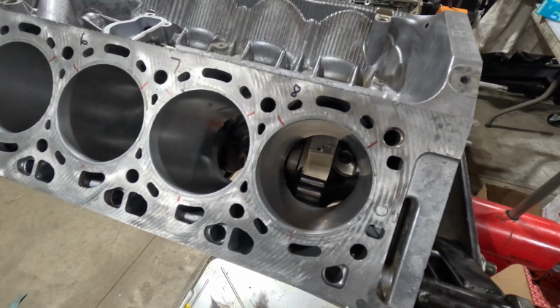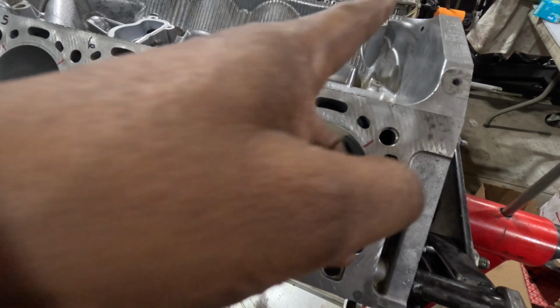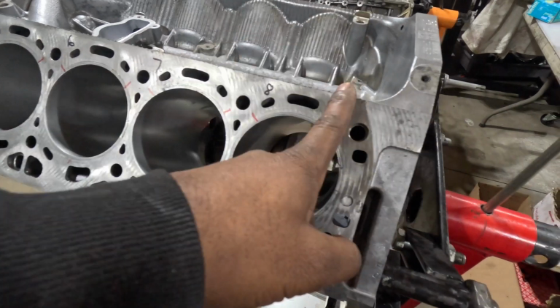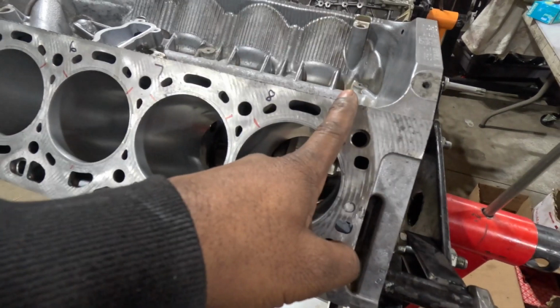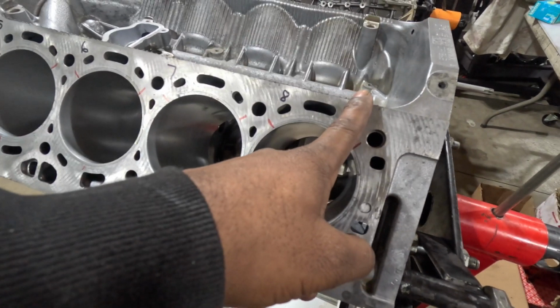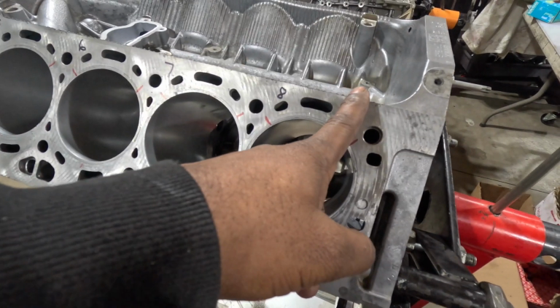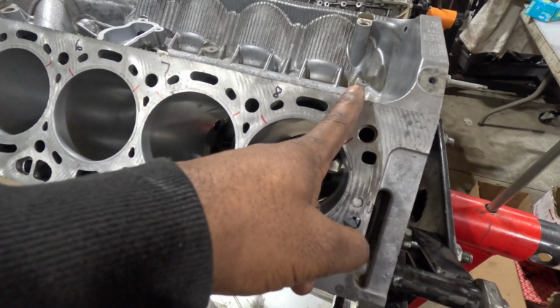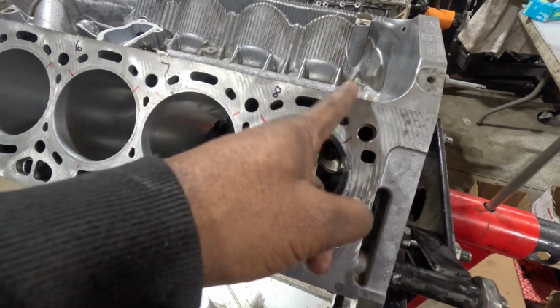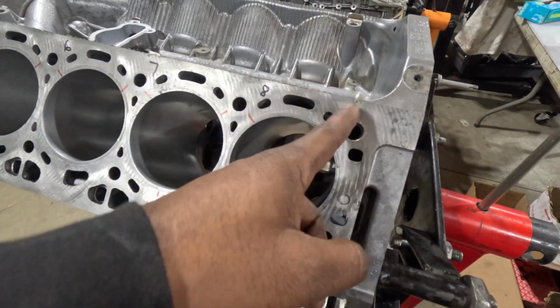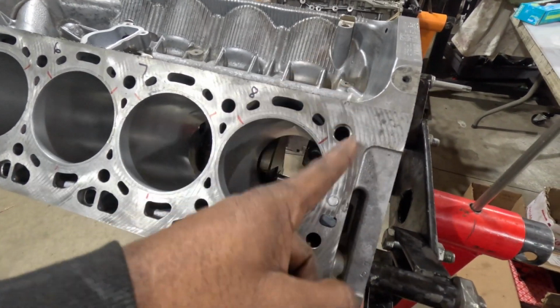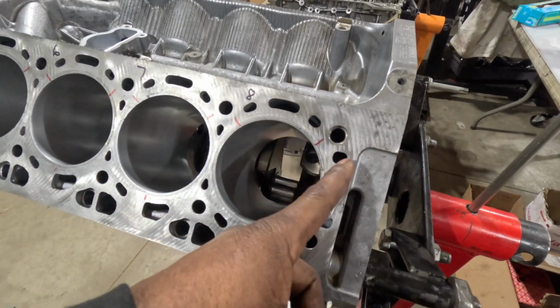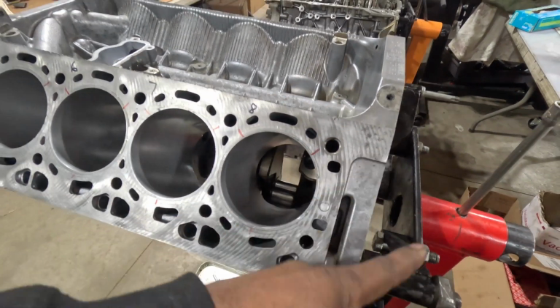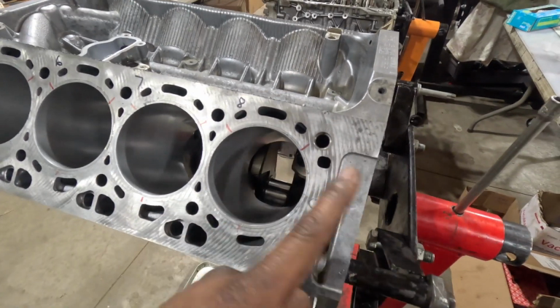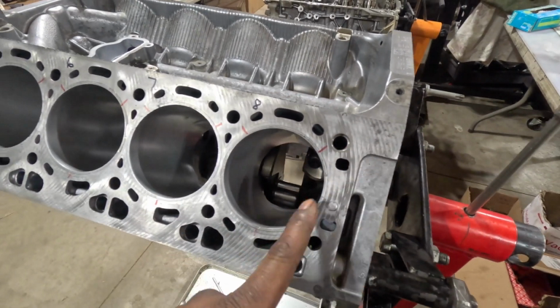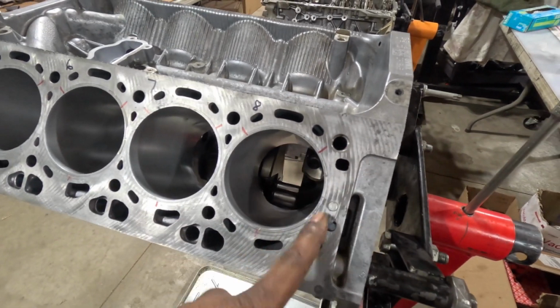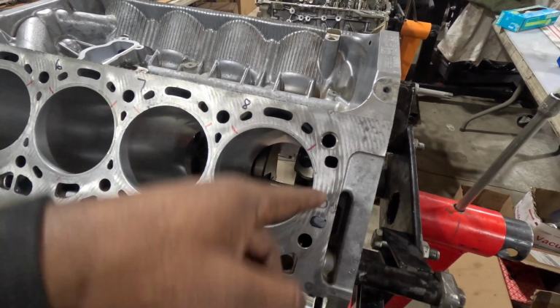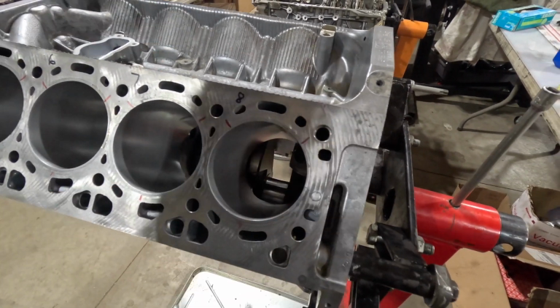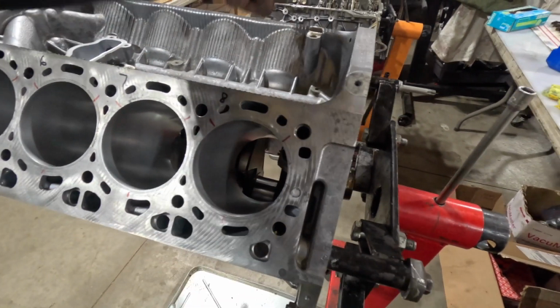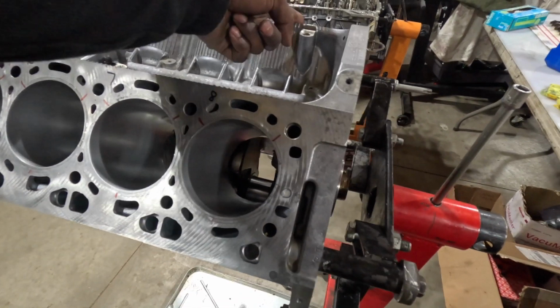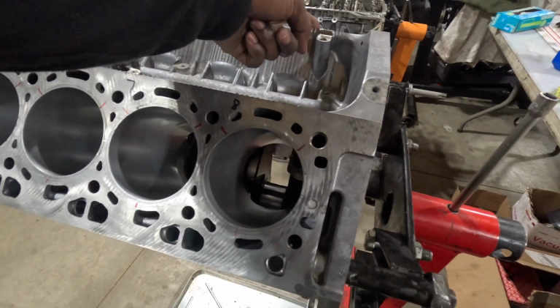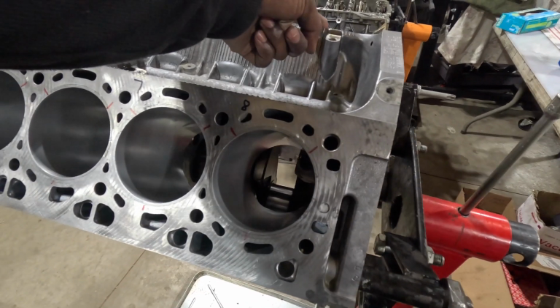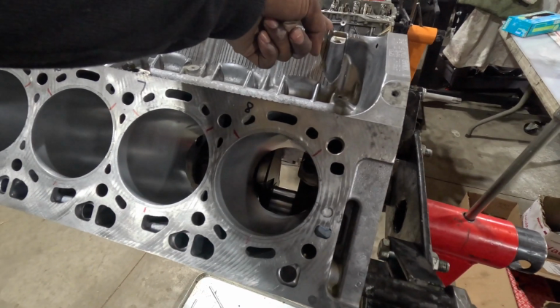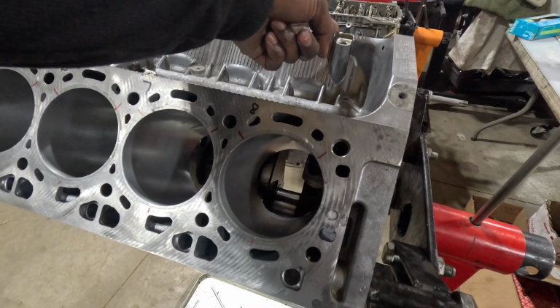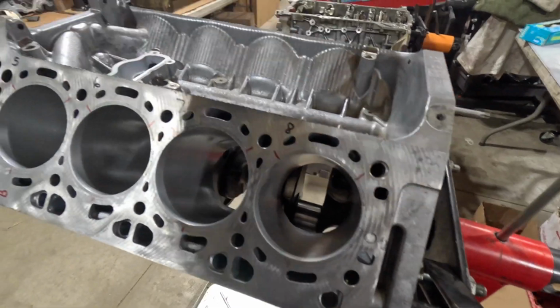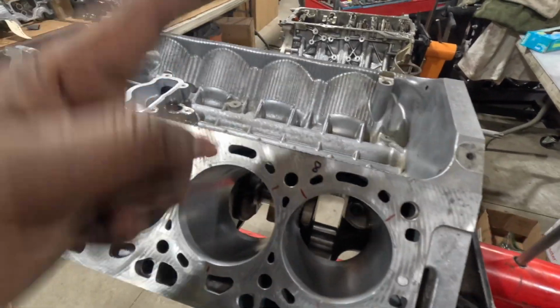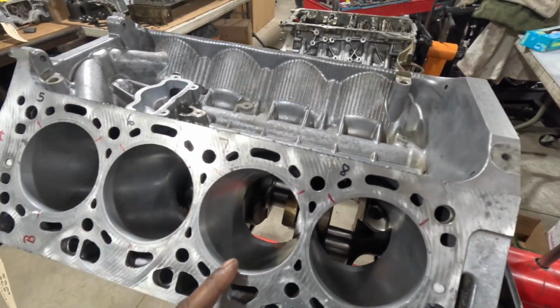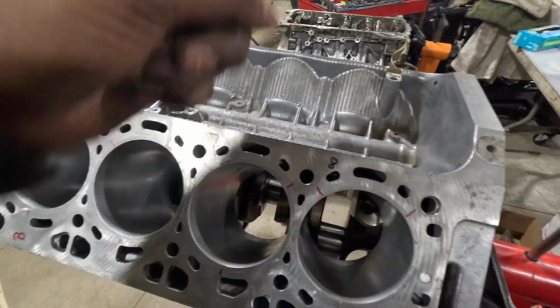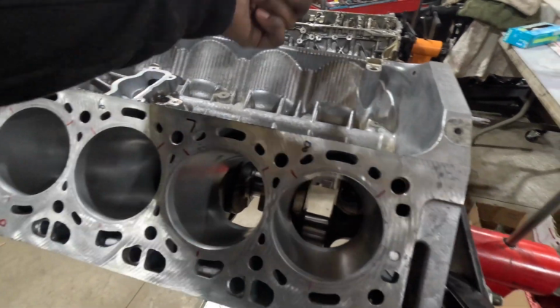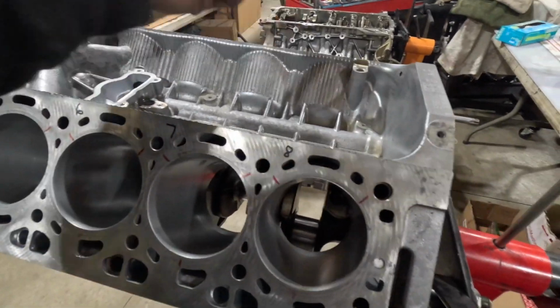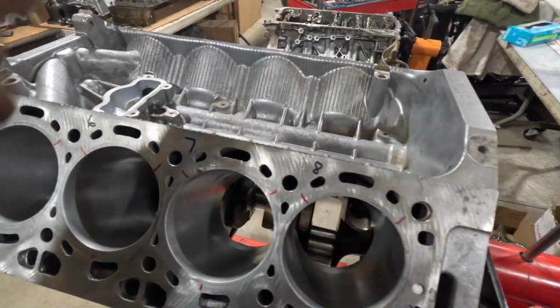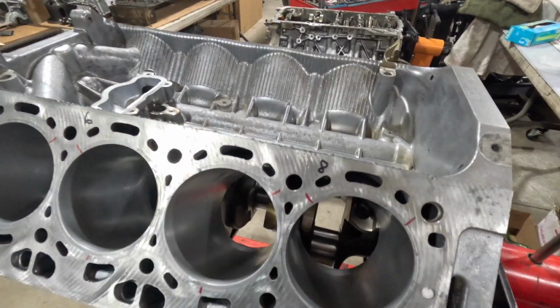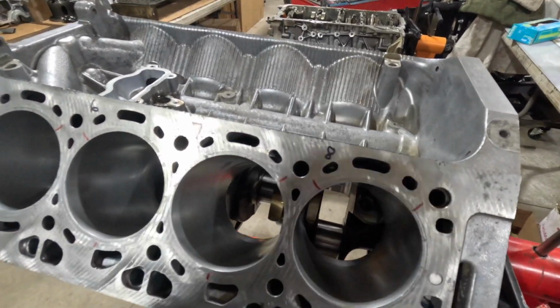We're going to start with the number eight piston — that's the last one in the block — and then one opposite, and then vice versa, continuing on.